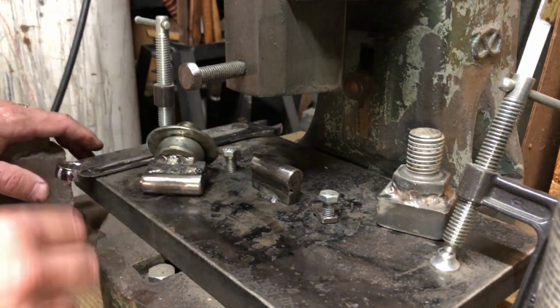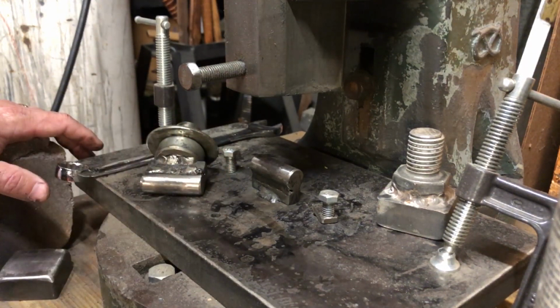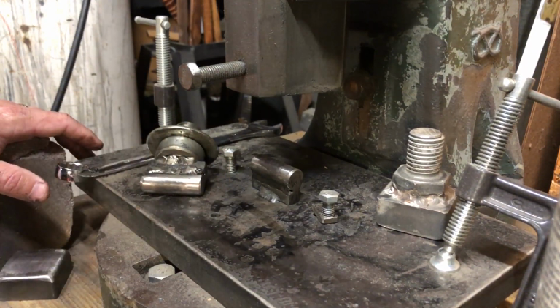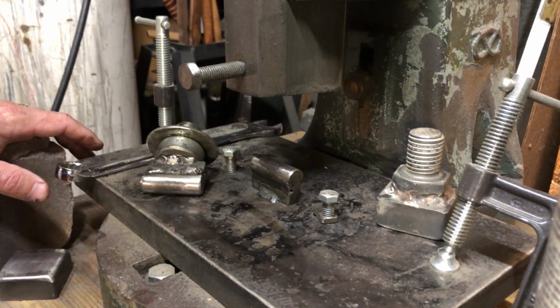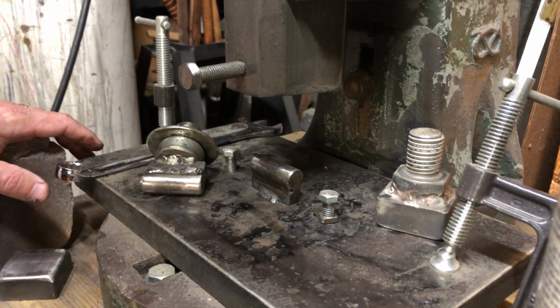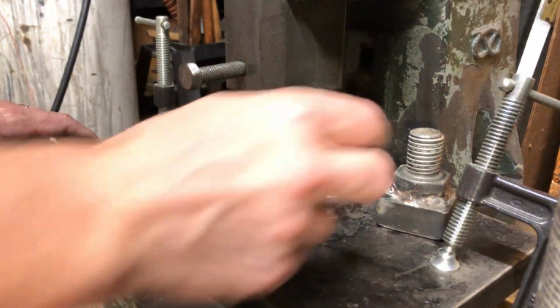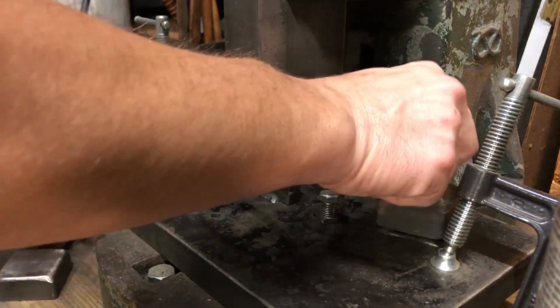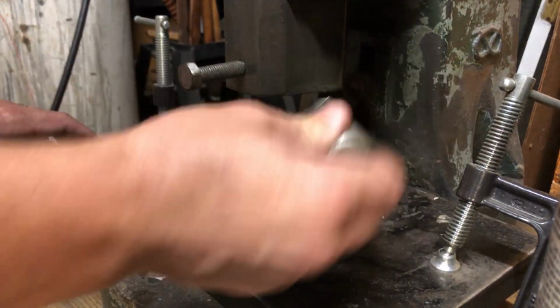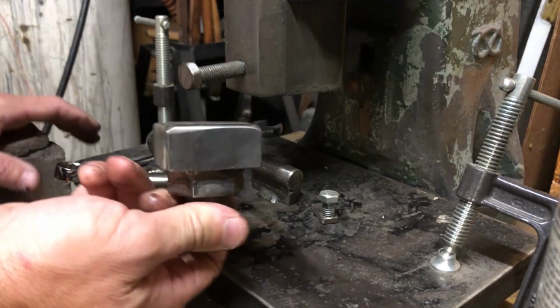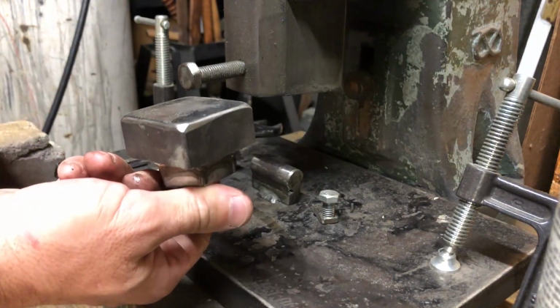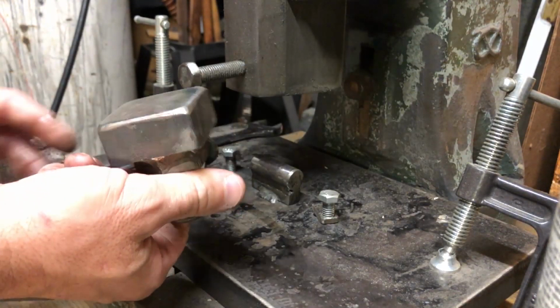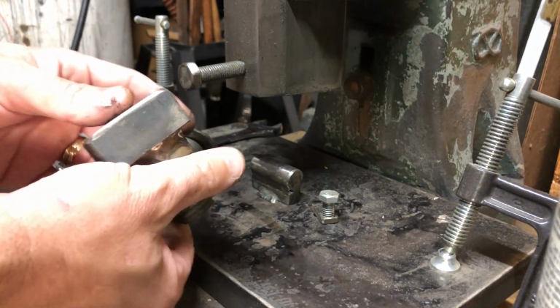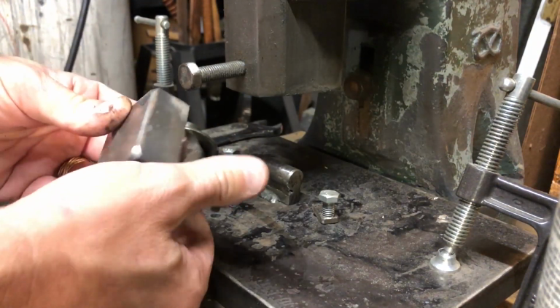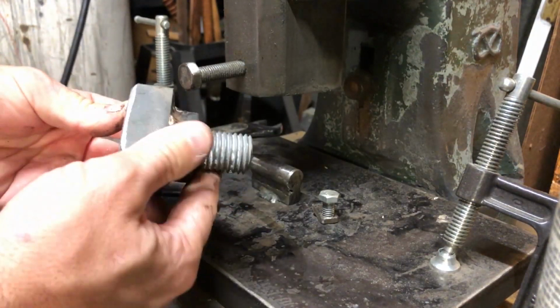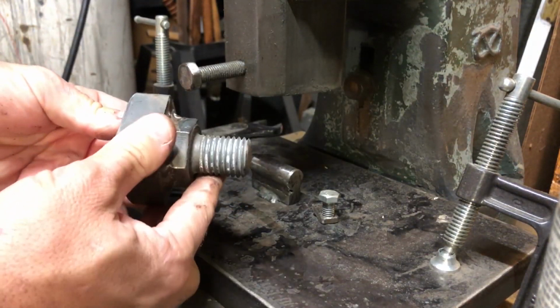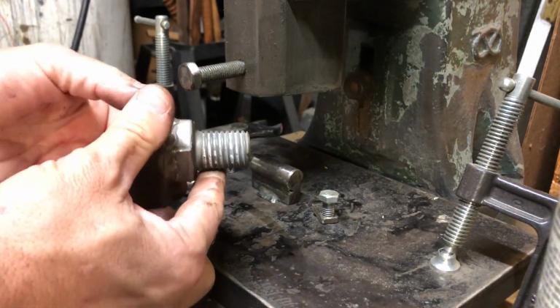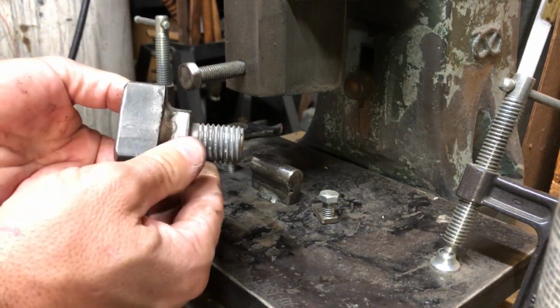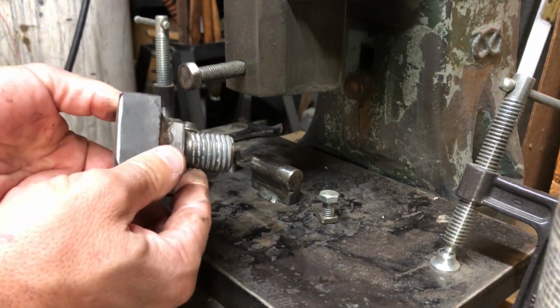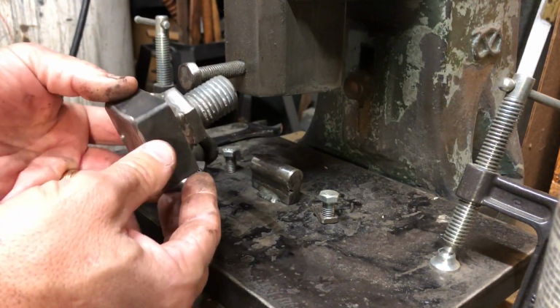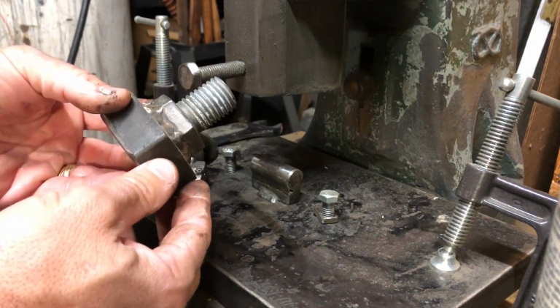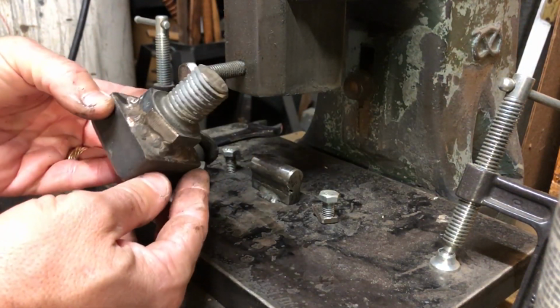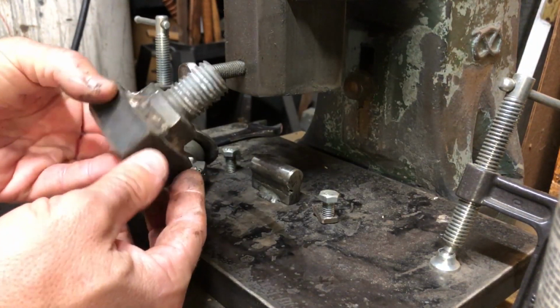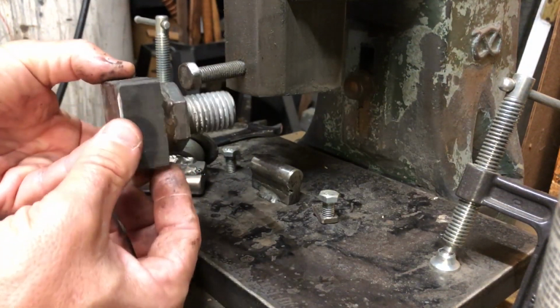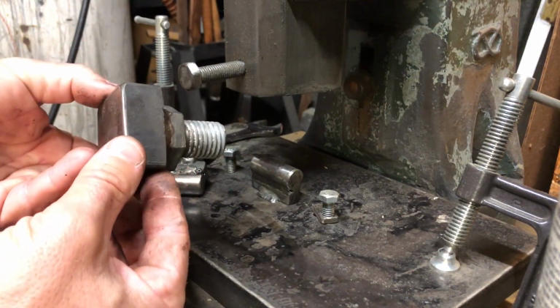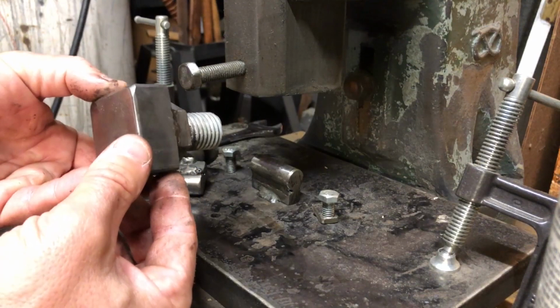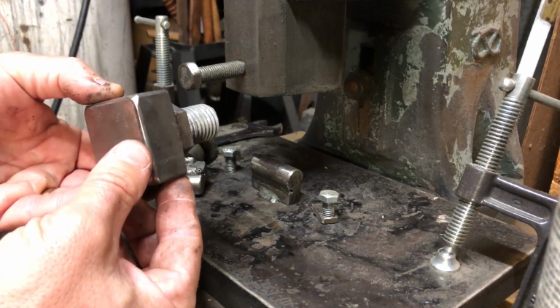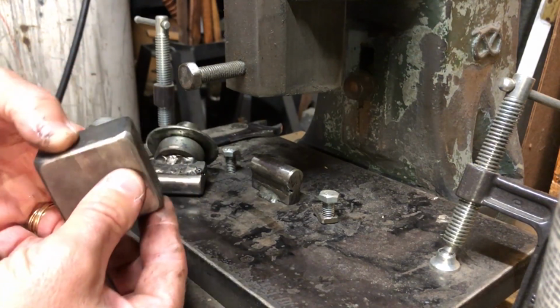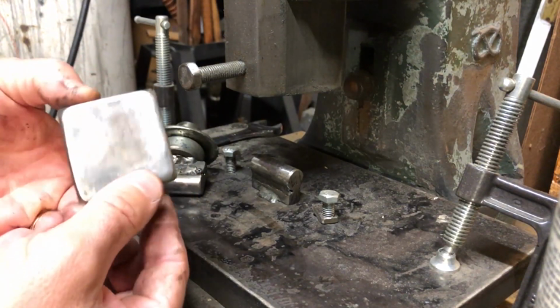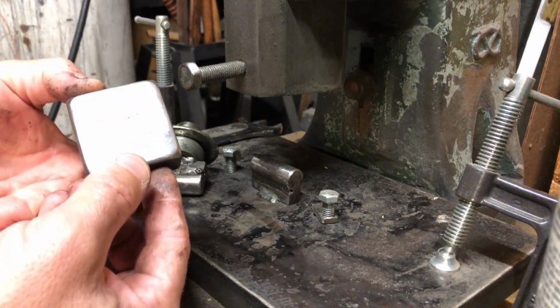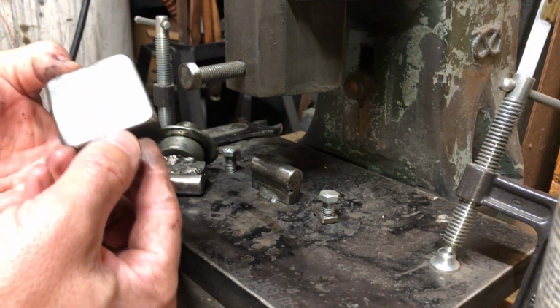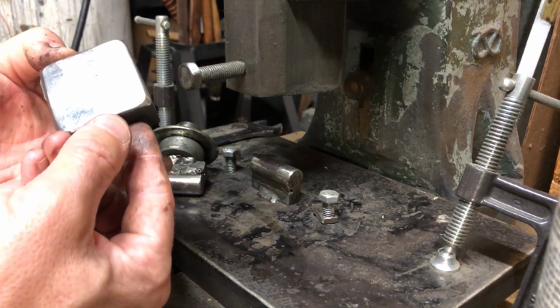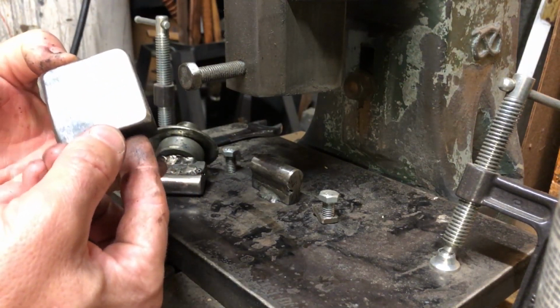Anyway, that's just simple fly press tooling and how I make it. Hope that helped.